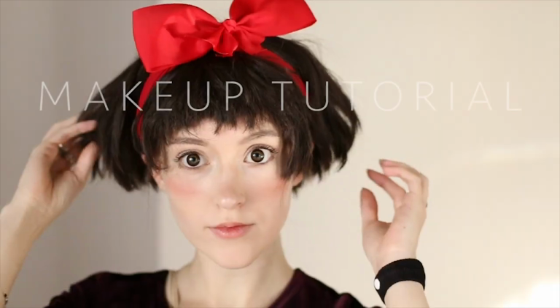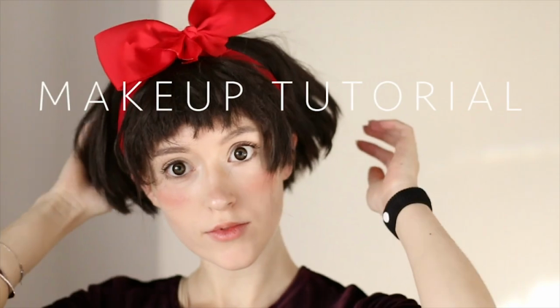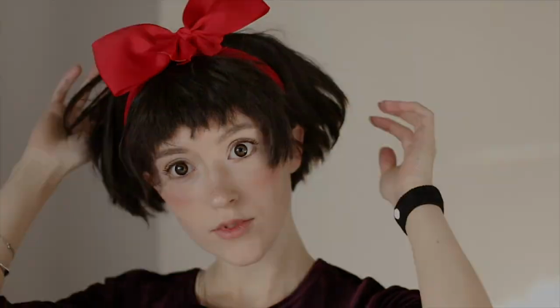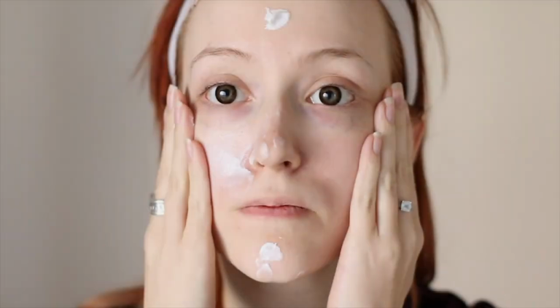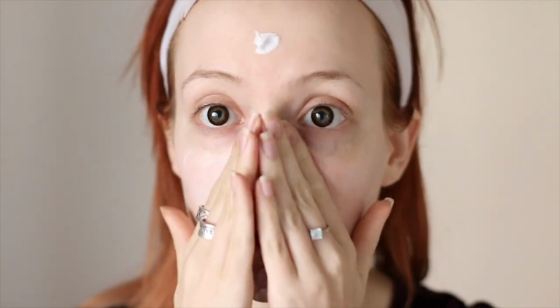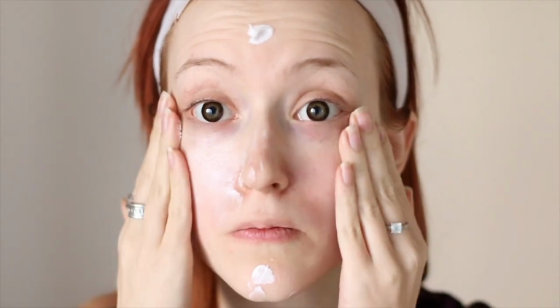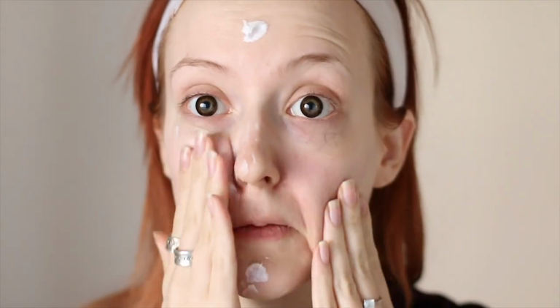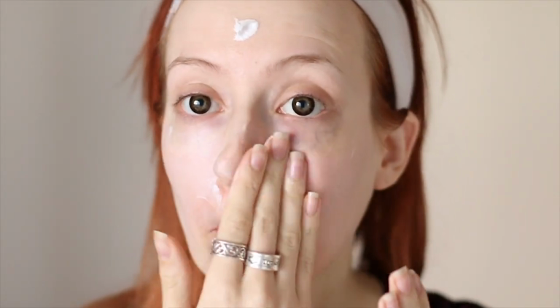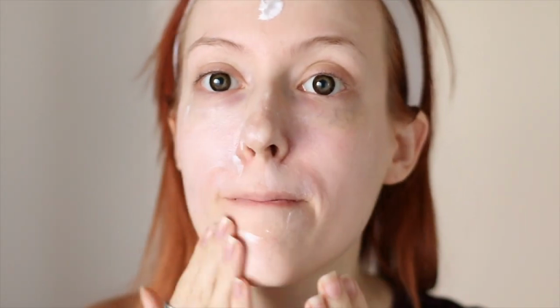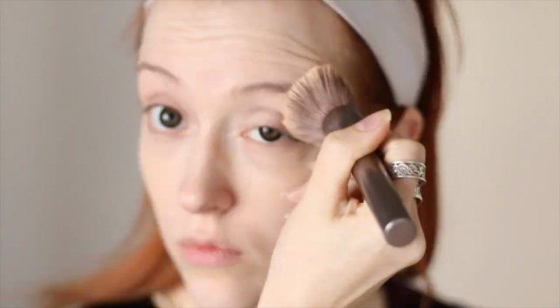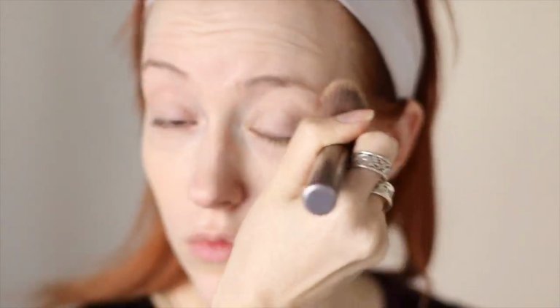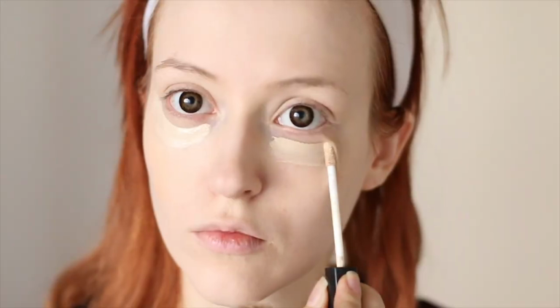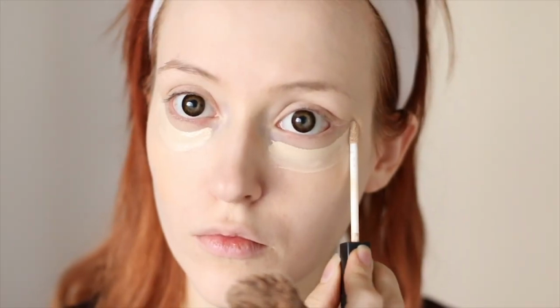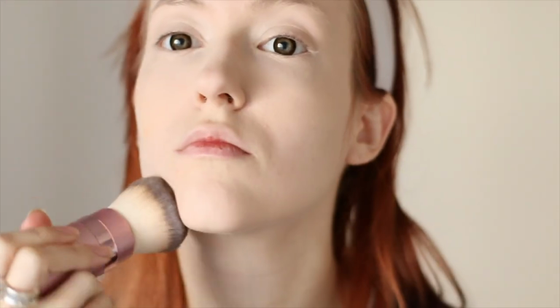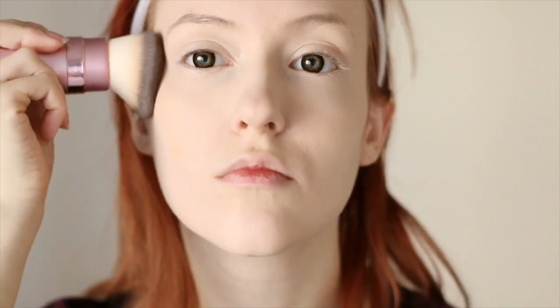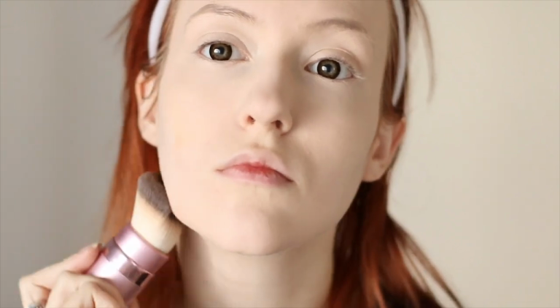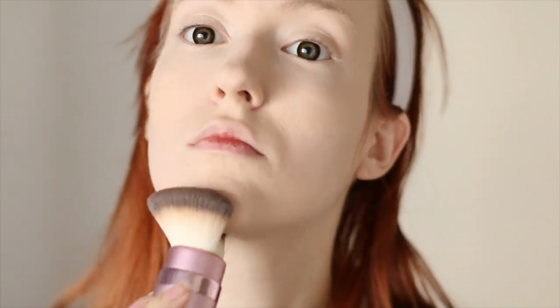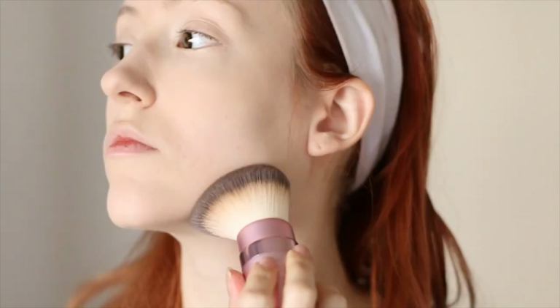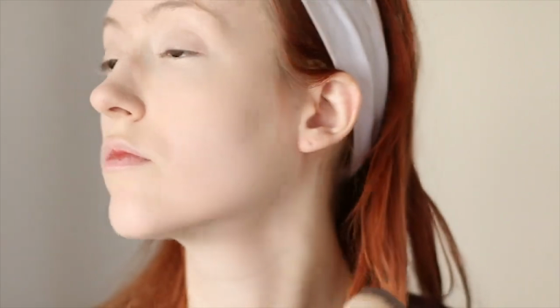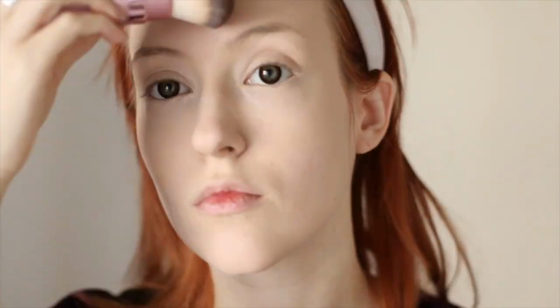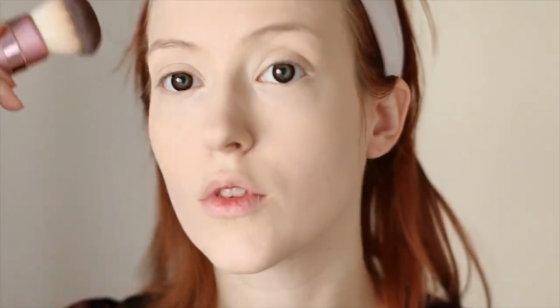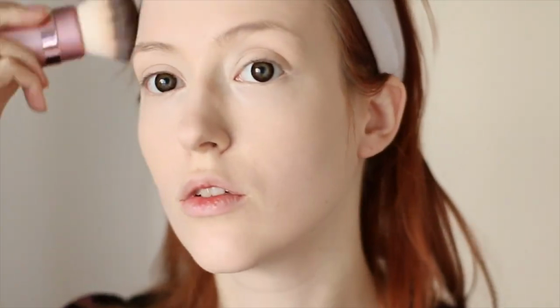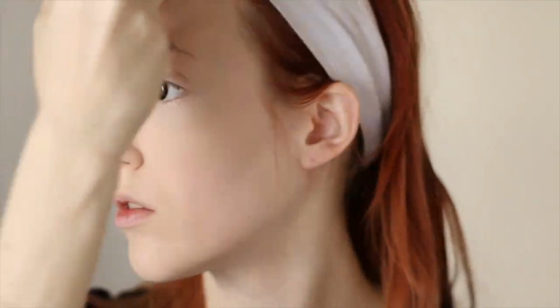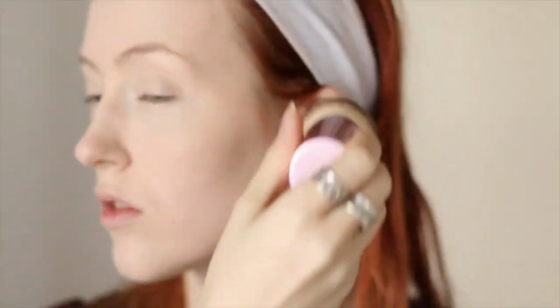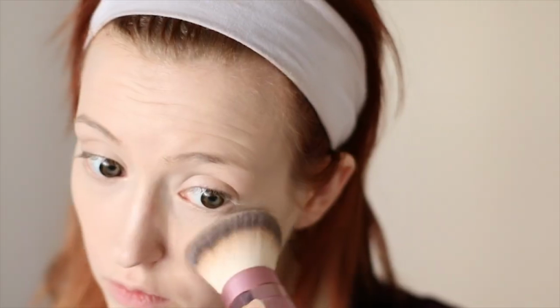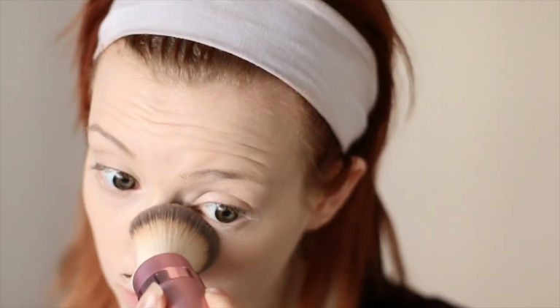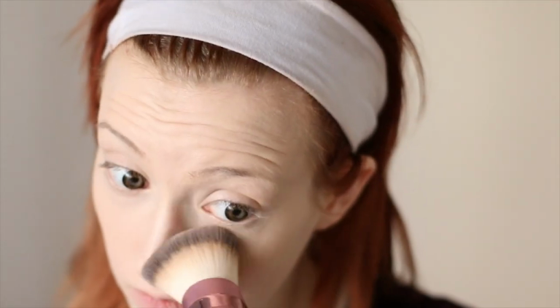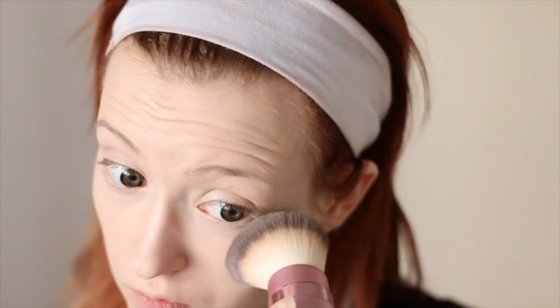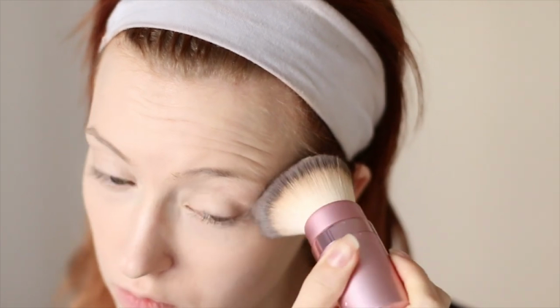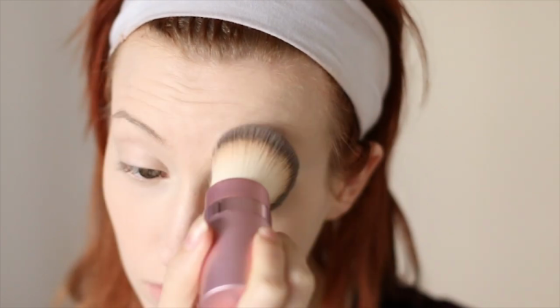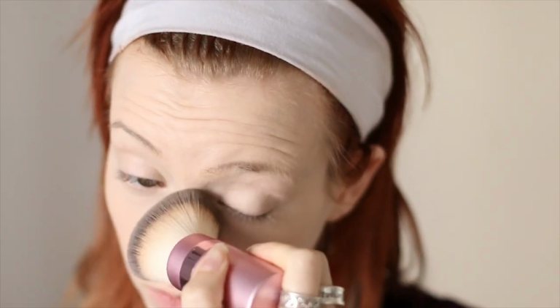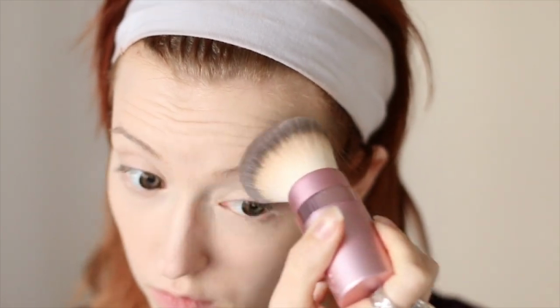Now onto the makeup. Begin with a primer or moisturizer of your choice, foundation, concealer, and set it all with foundation powder. Kiki is very young, so I'm heavily applying the powder under my eyes for as youthful of a look as possible.